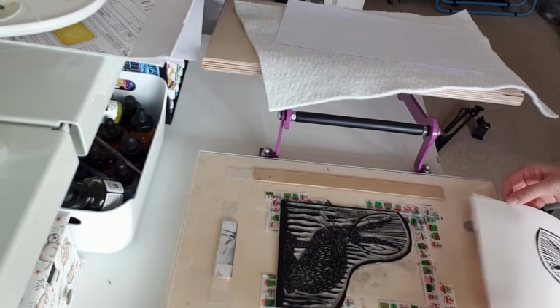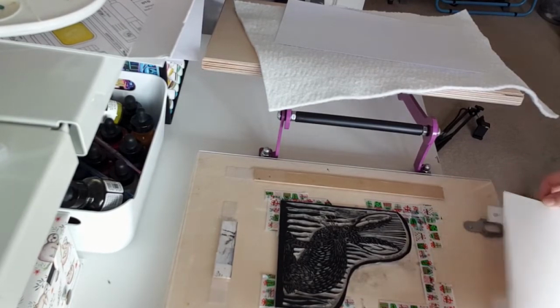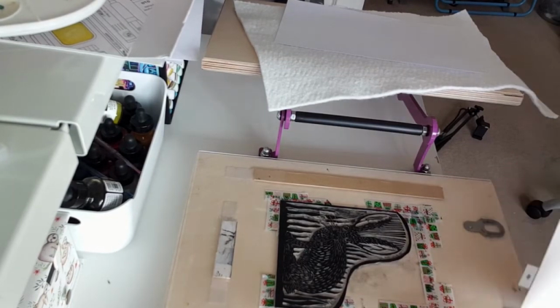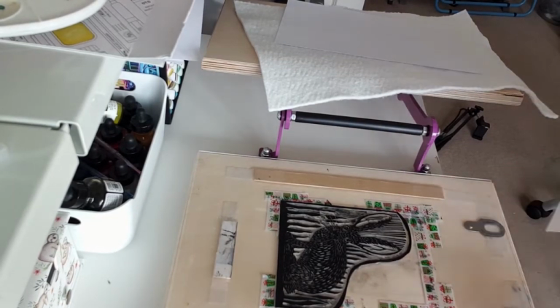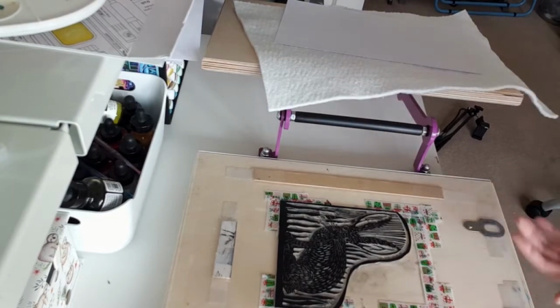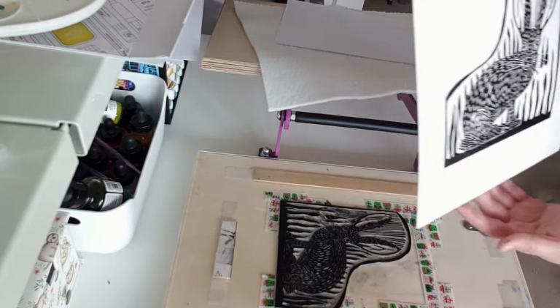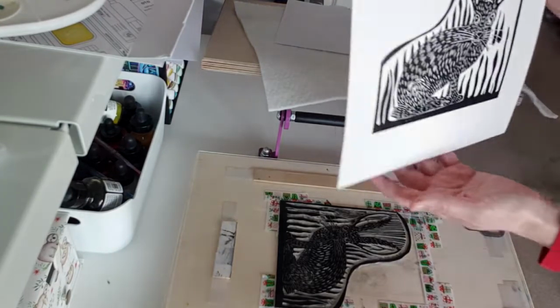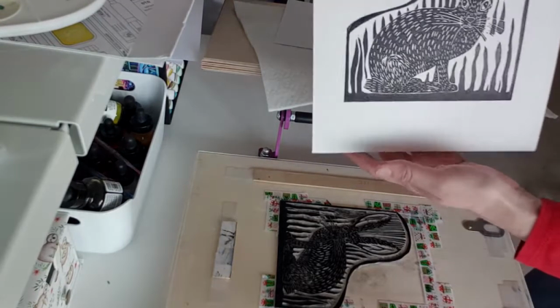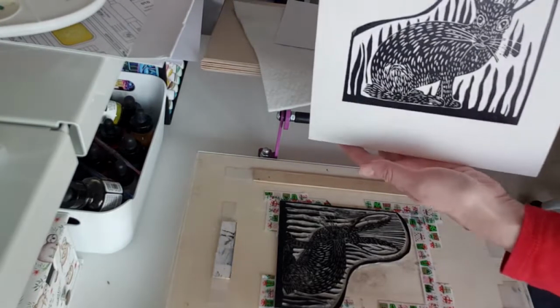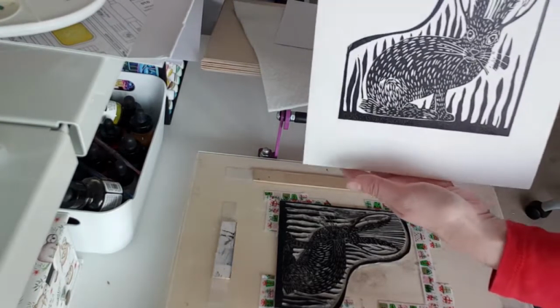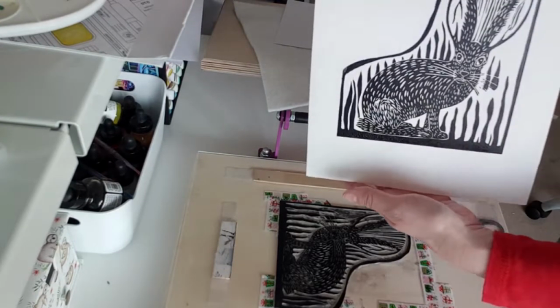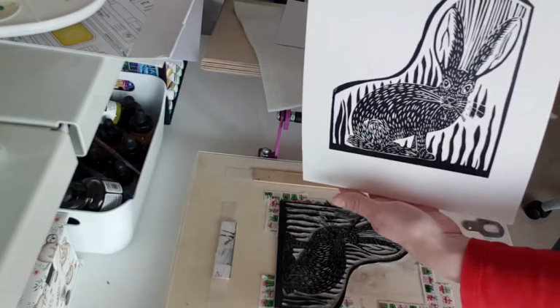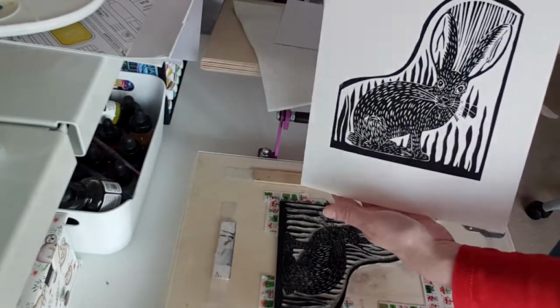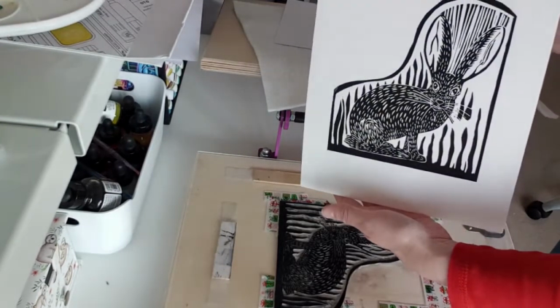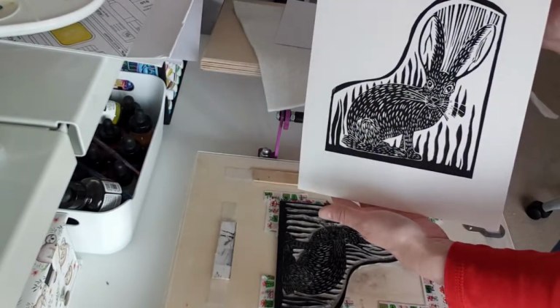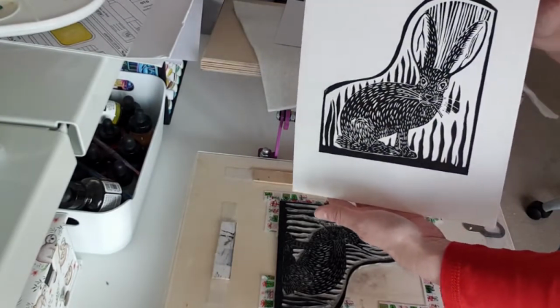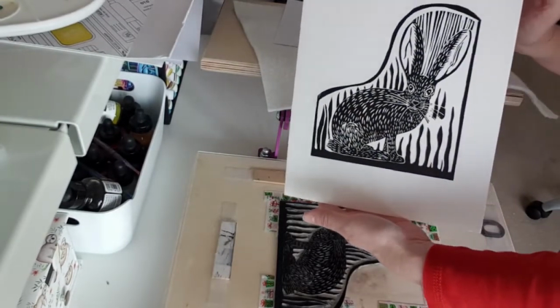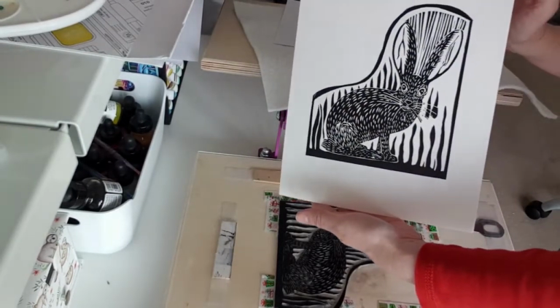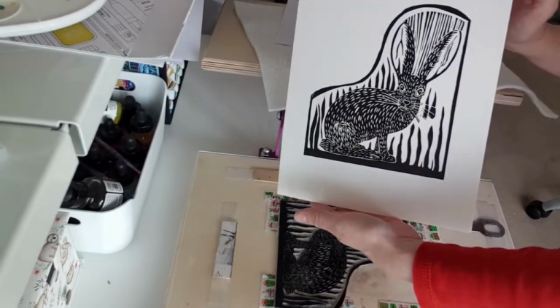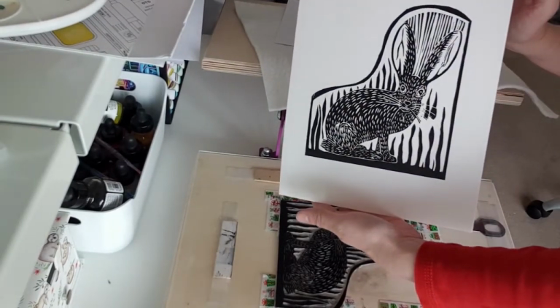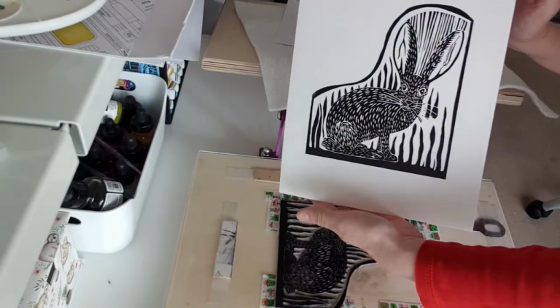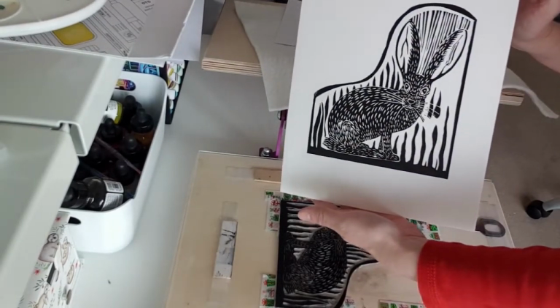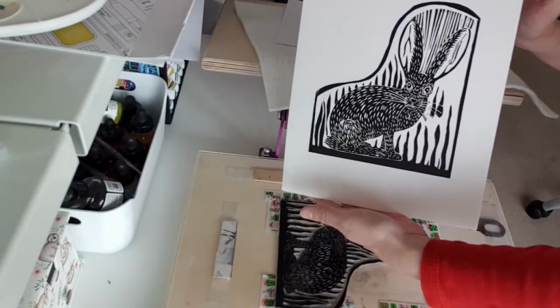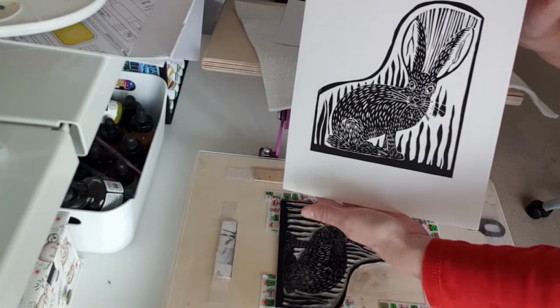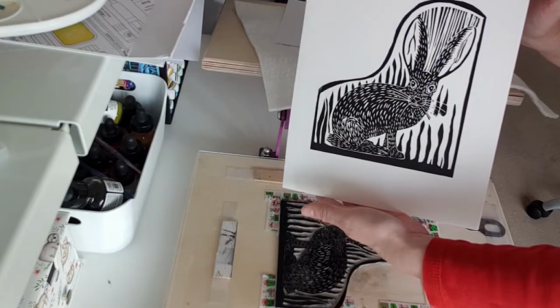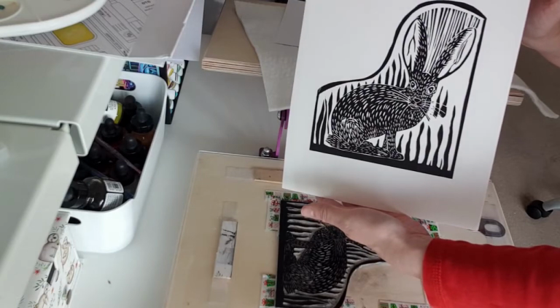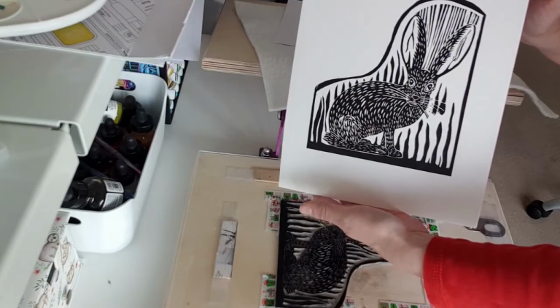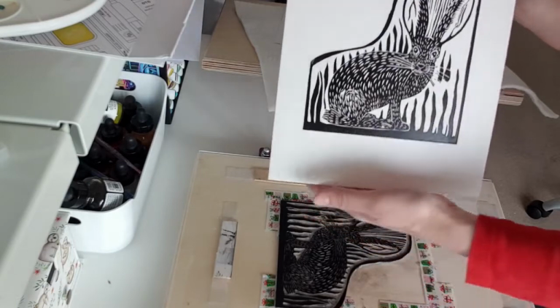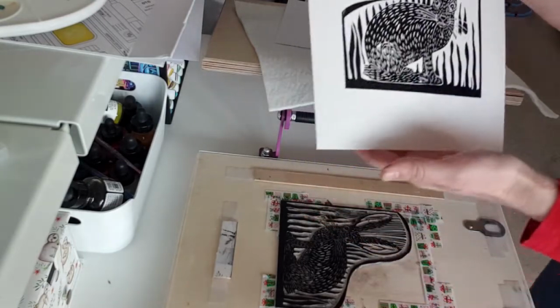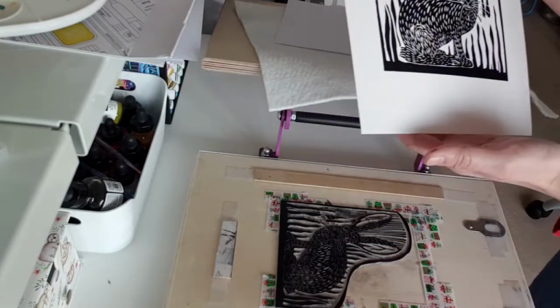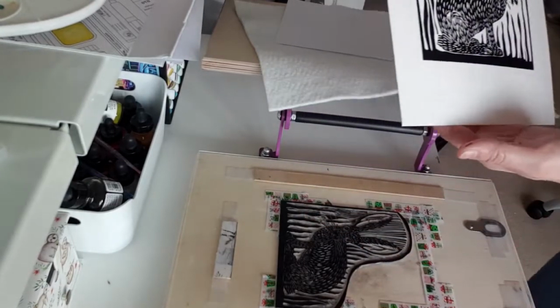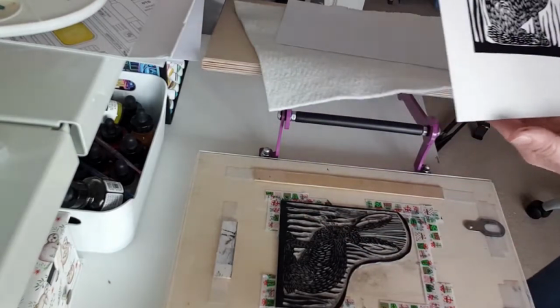Using the press though is quite a workout for your upper body and I'm also quite small. During the print run I actually had to strip down to my vest as I got really hot.